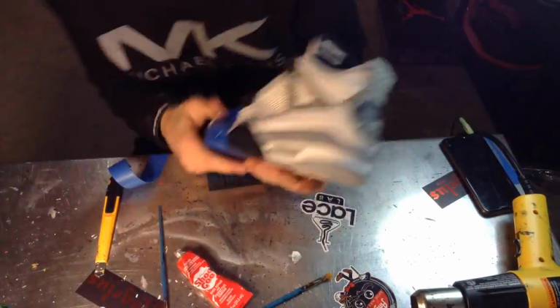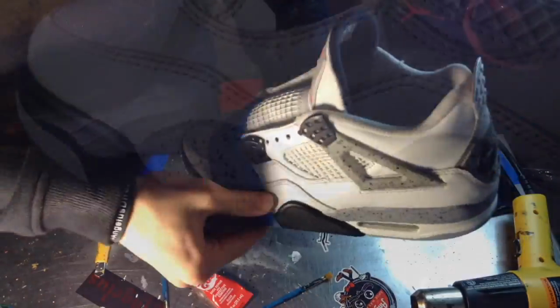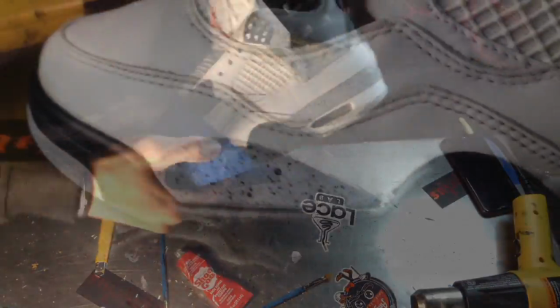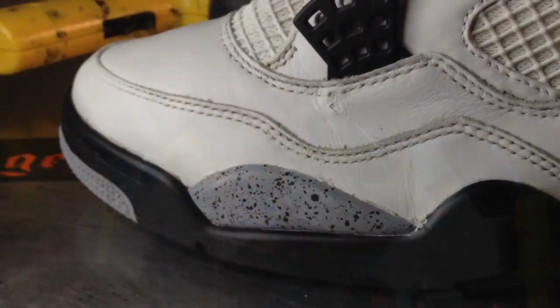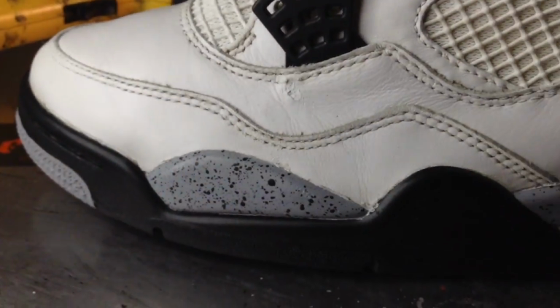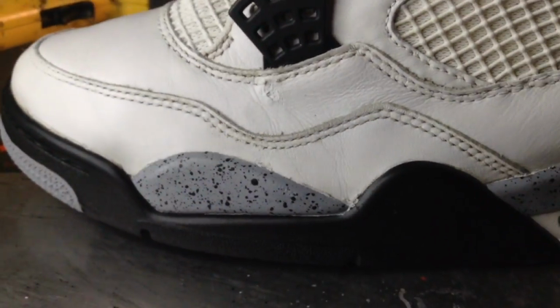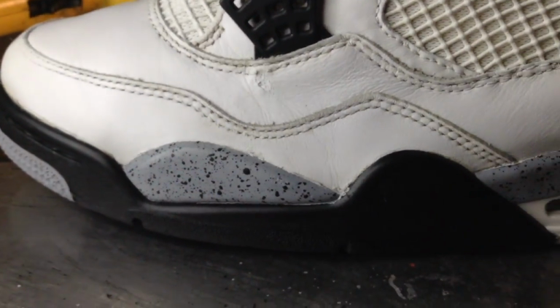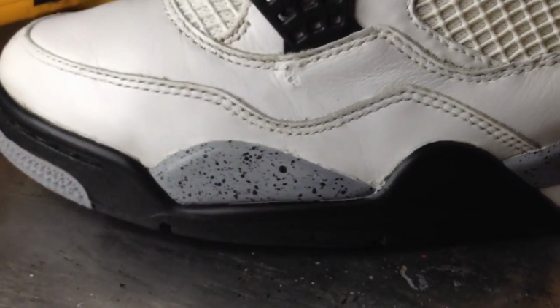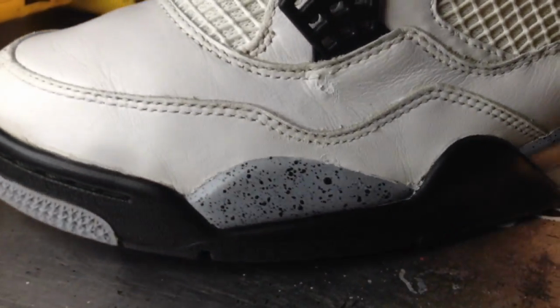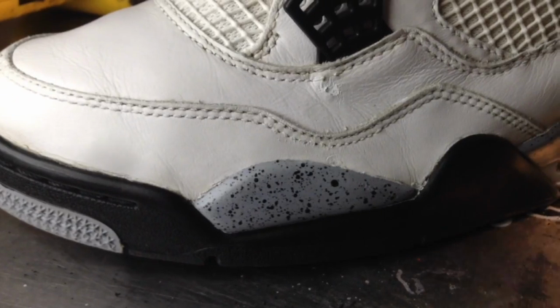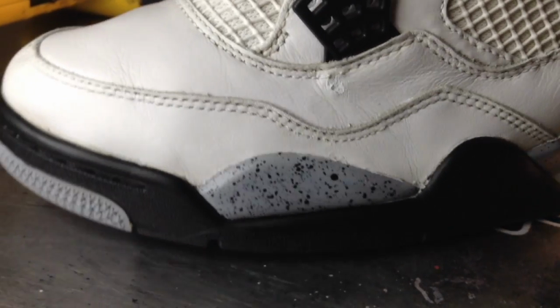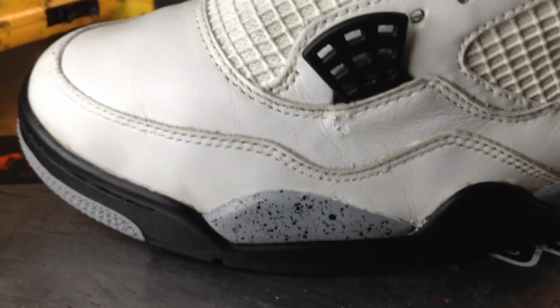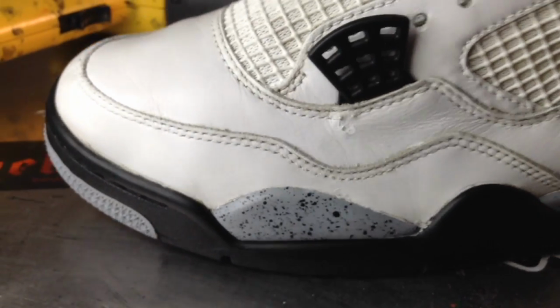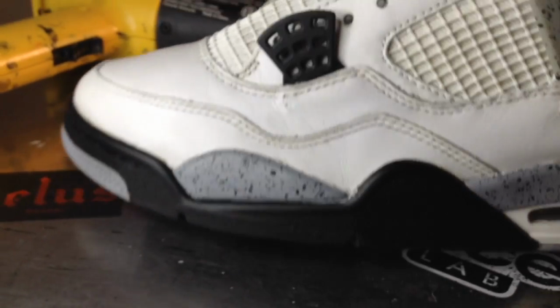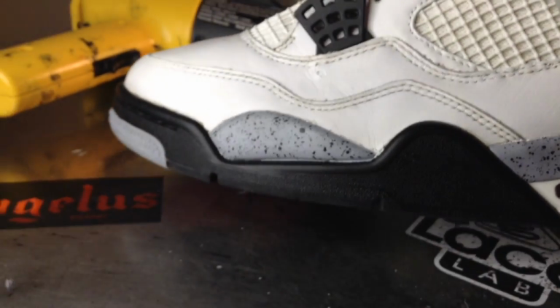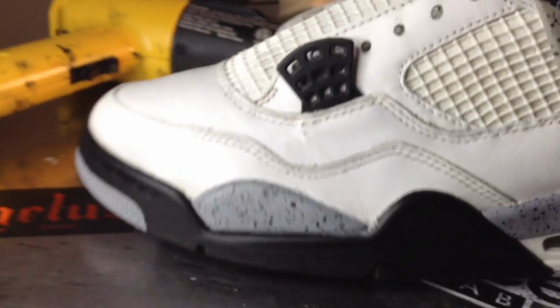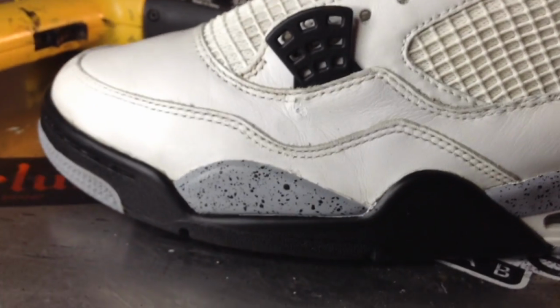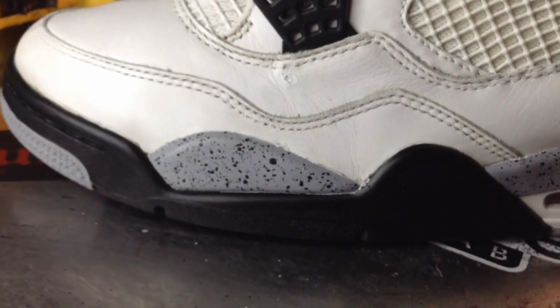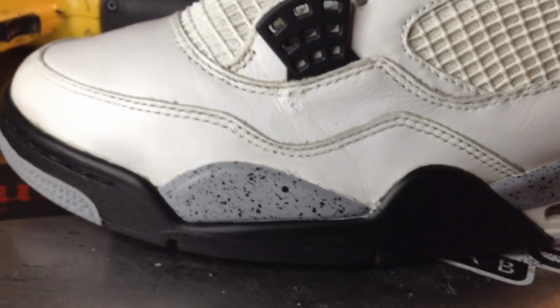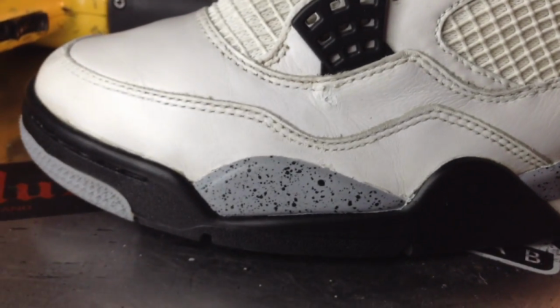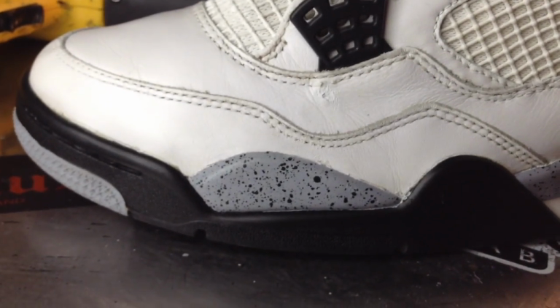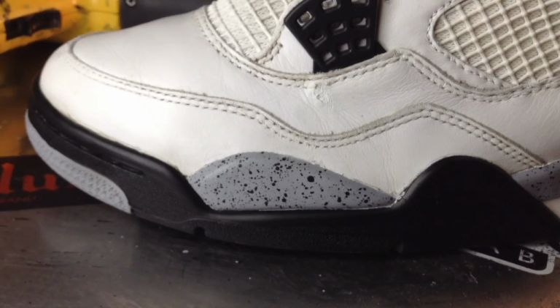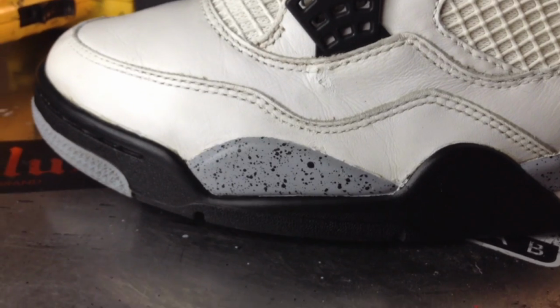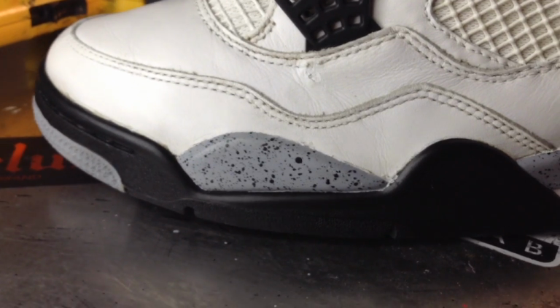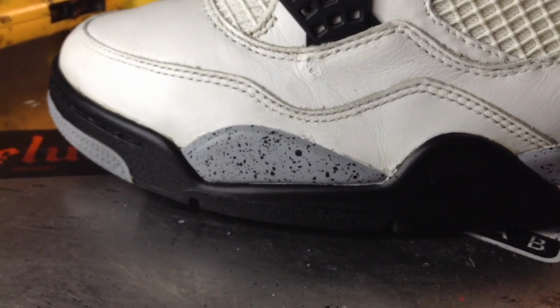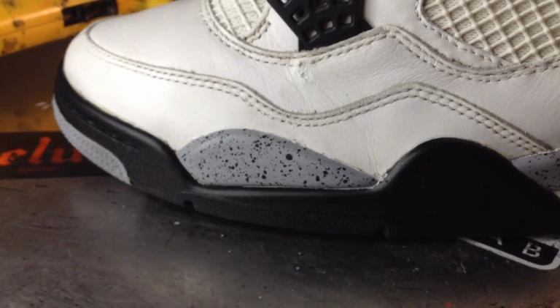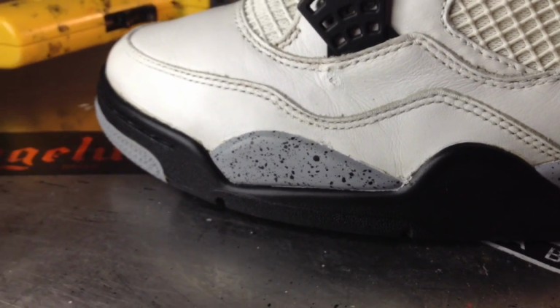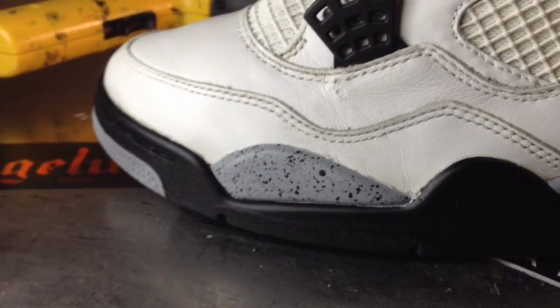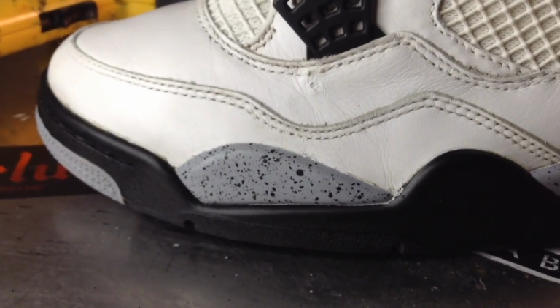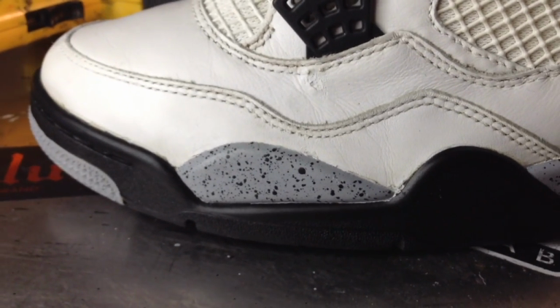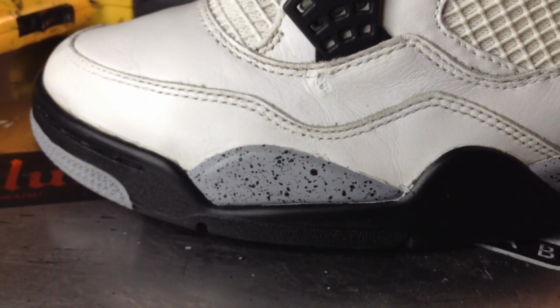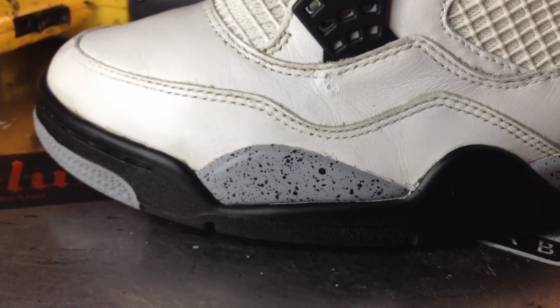This is the final look after the re-glue. It's nice and clean. Can't even tell that it was not attached. Now we're going to lace them up.